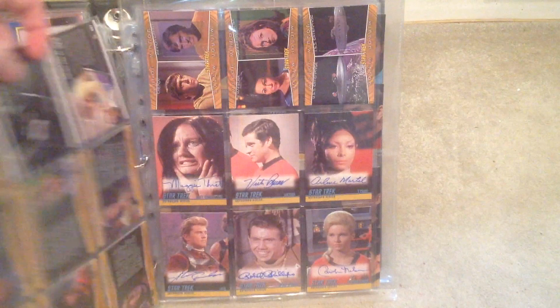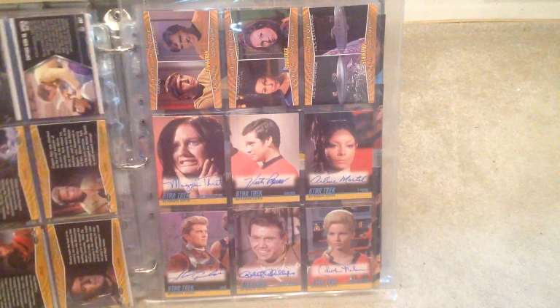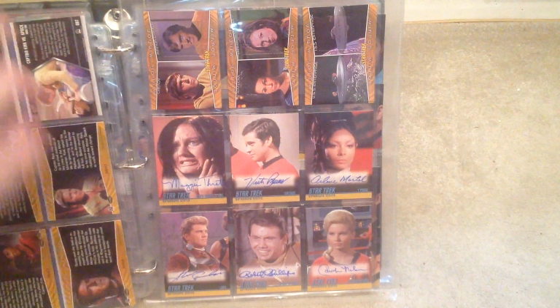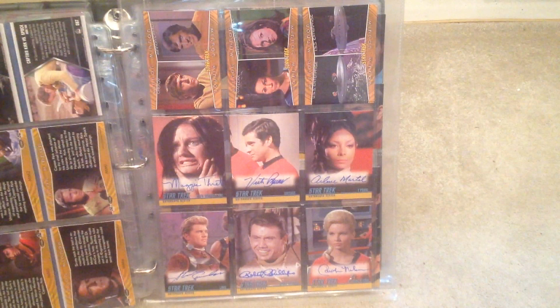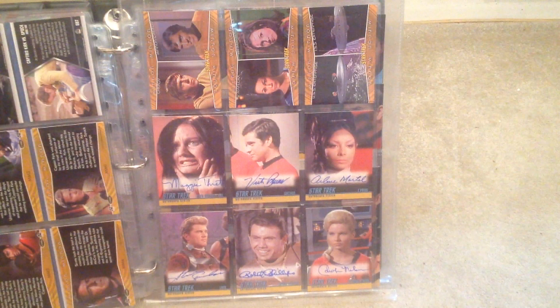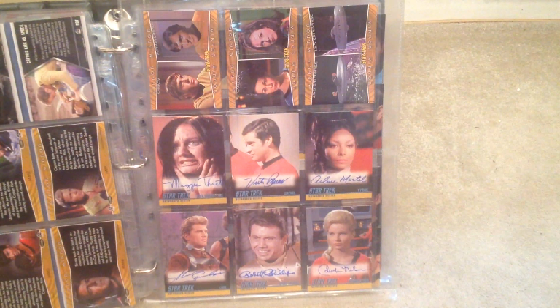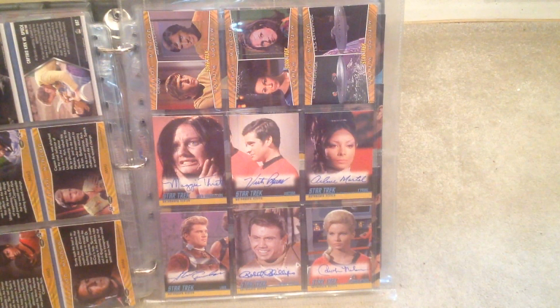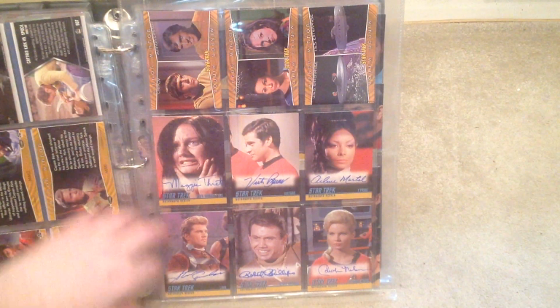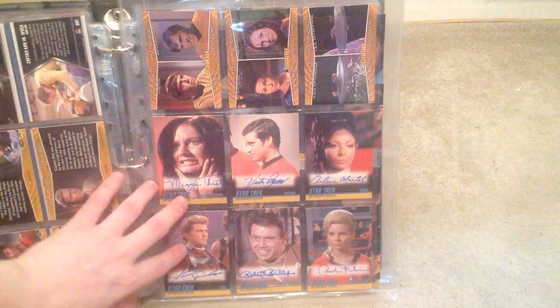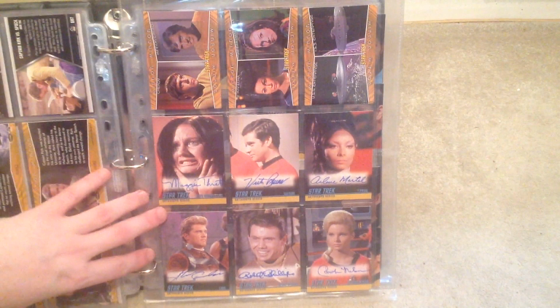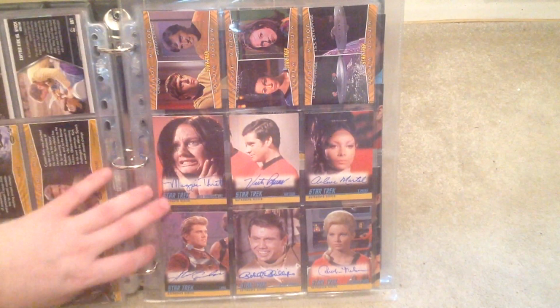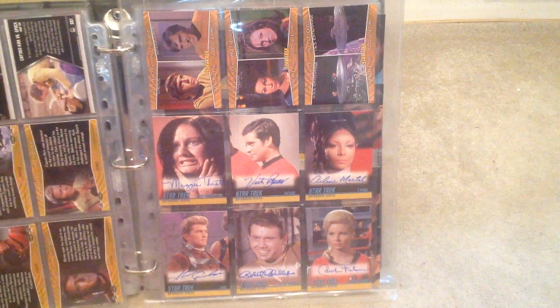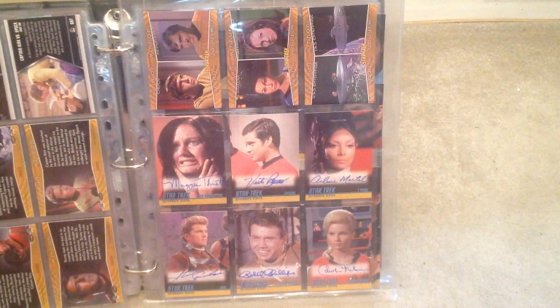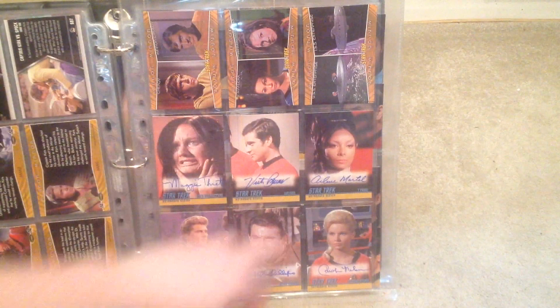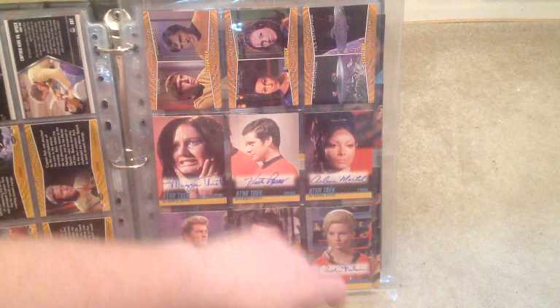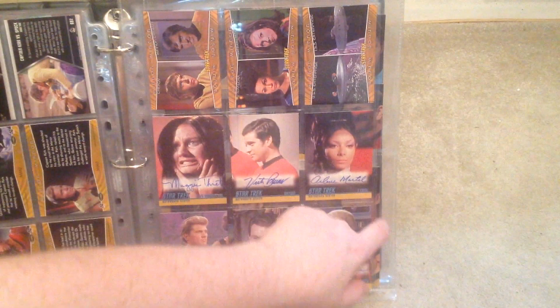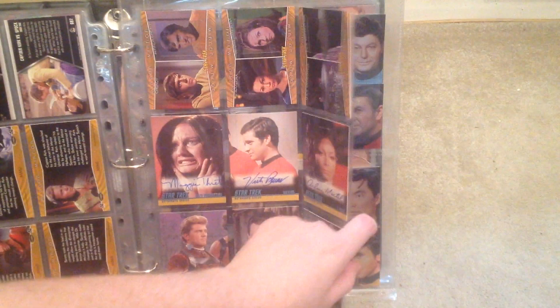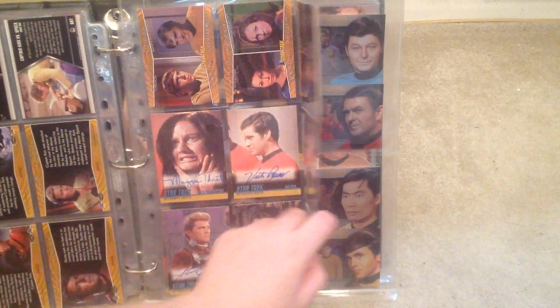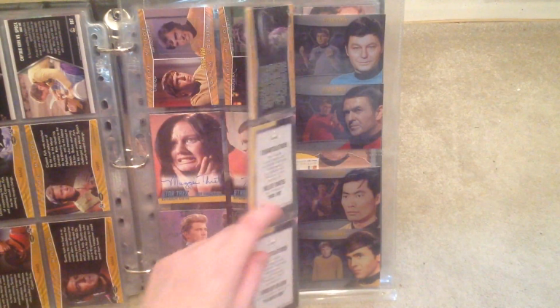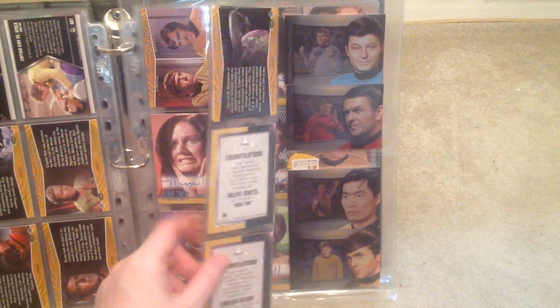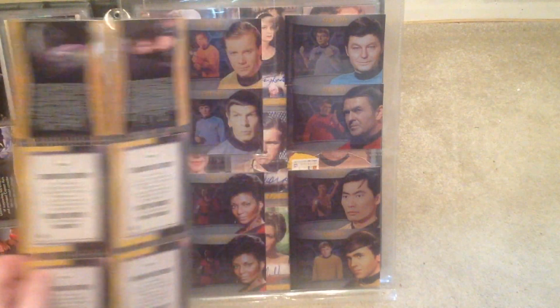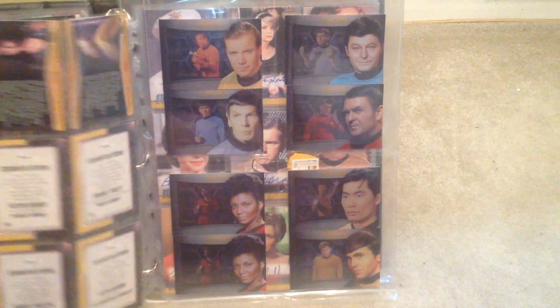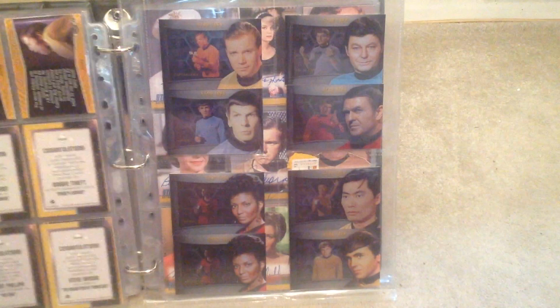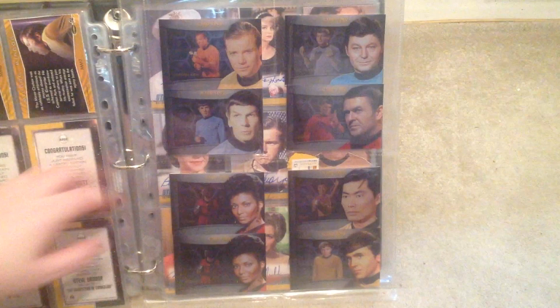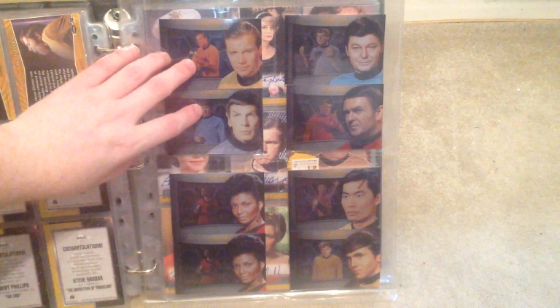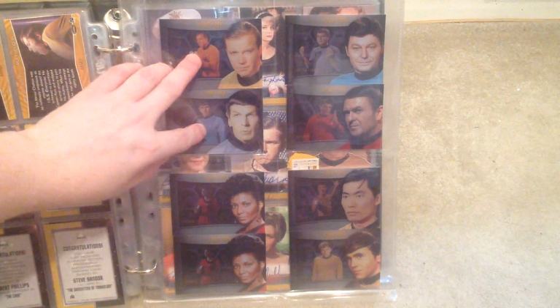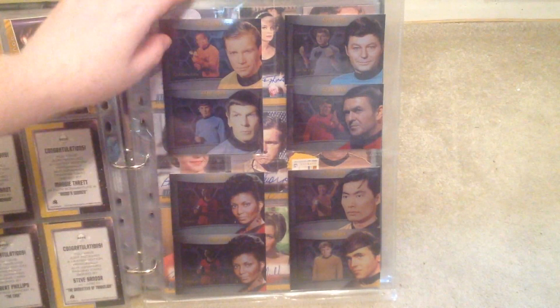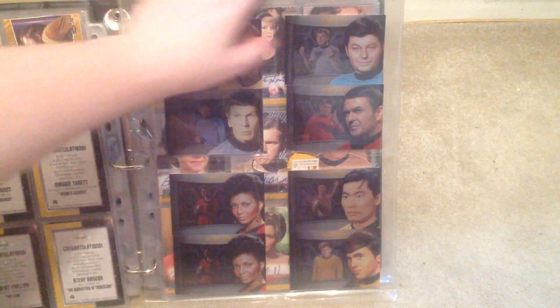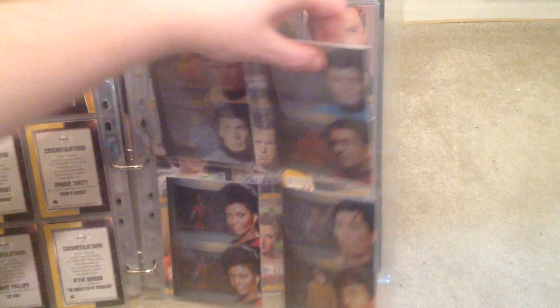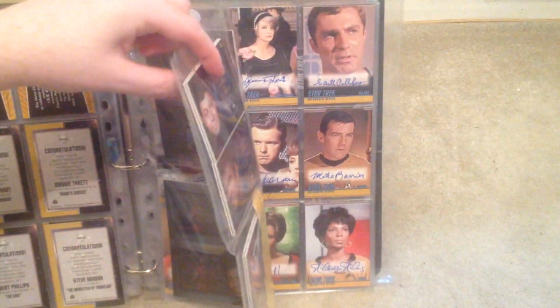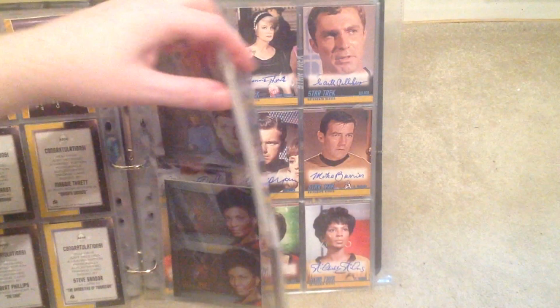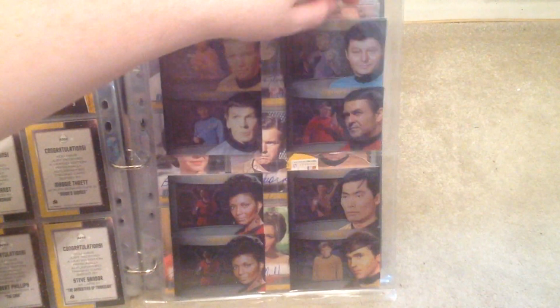And then onto the autograph cards. You've got a selection of the minor characters. There was Spock's wife. You've also got these cards which are a bit too thick to fit in the binder.